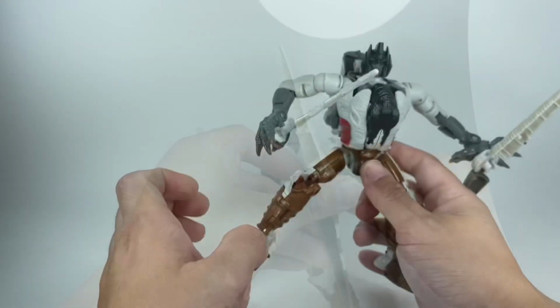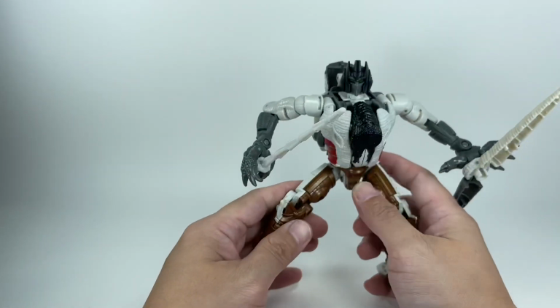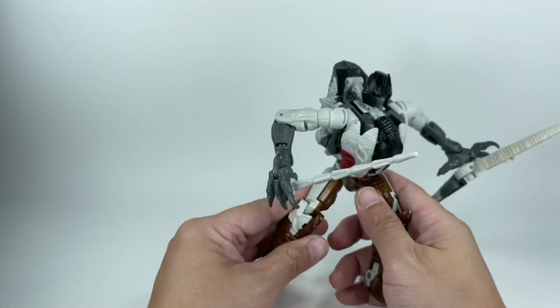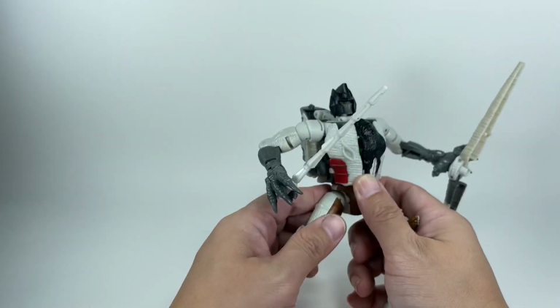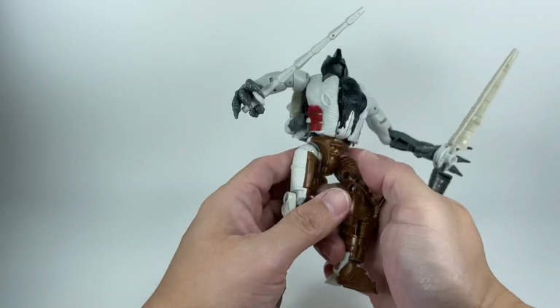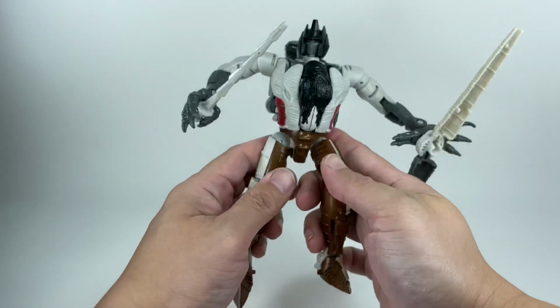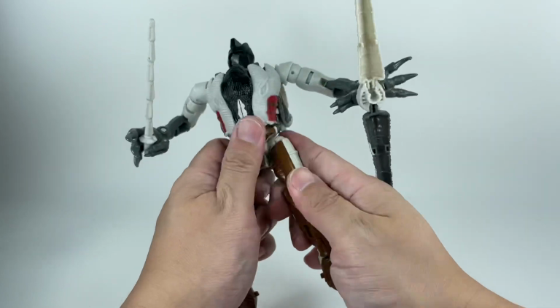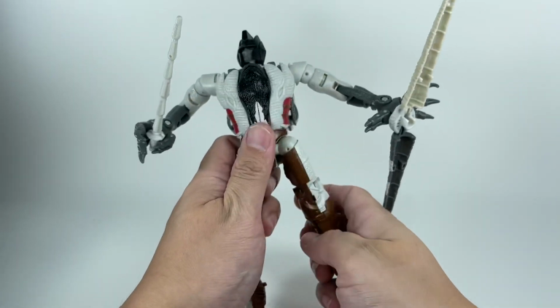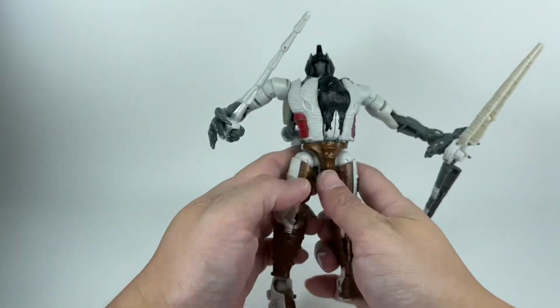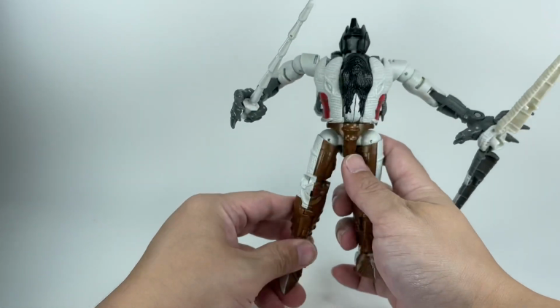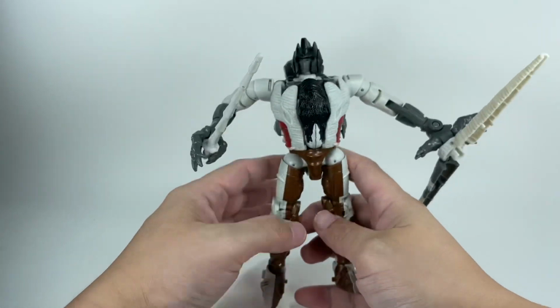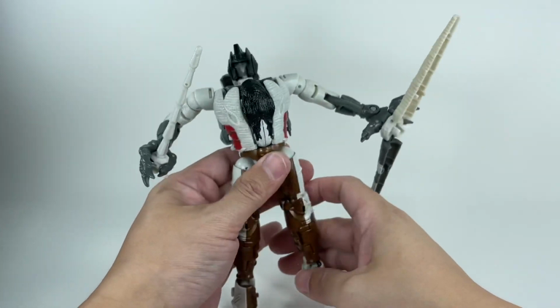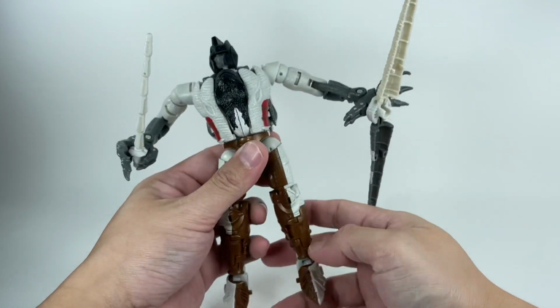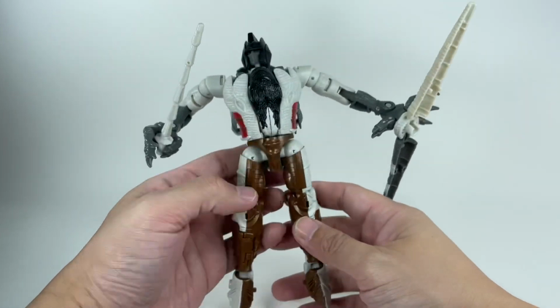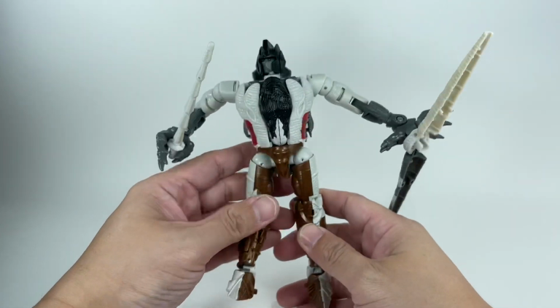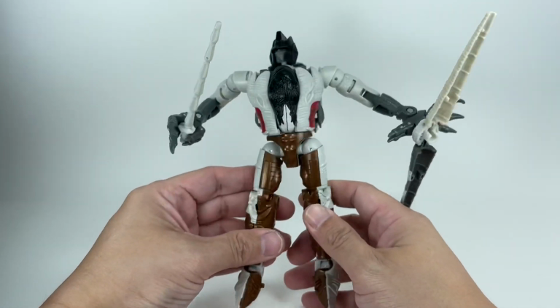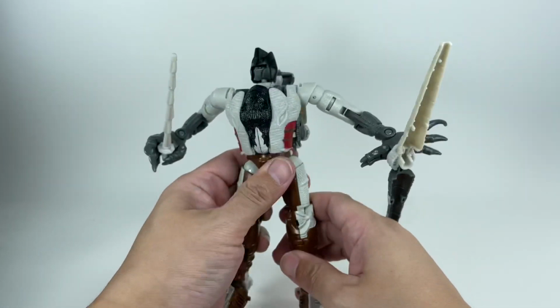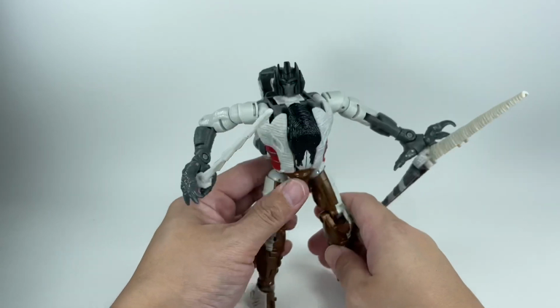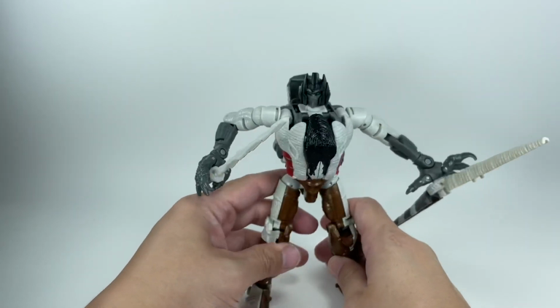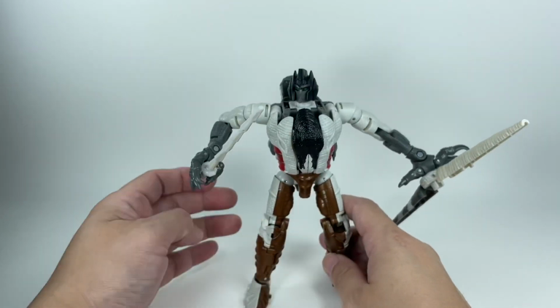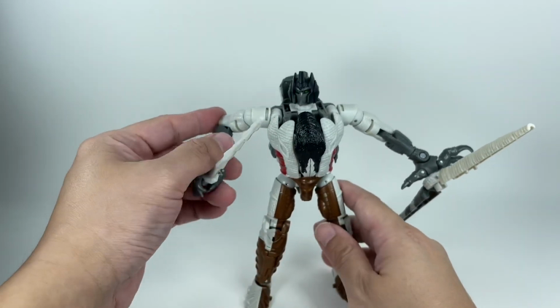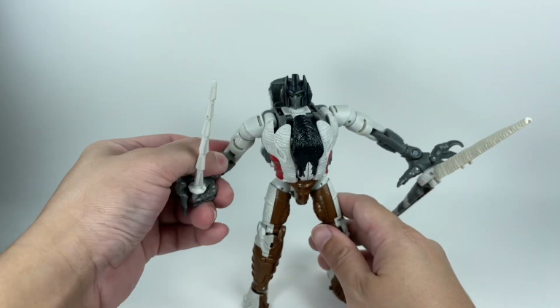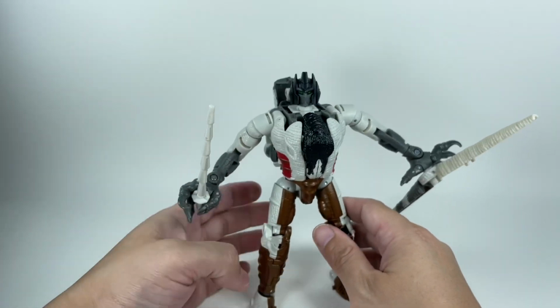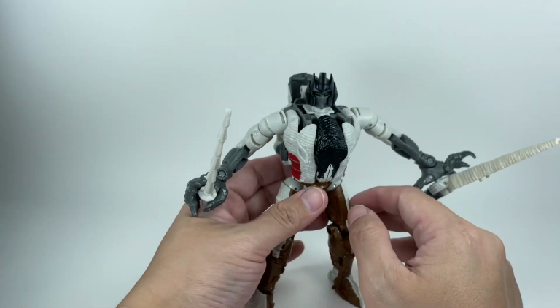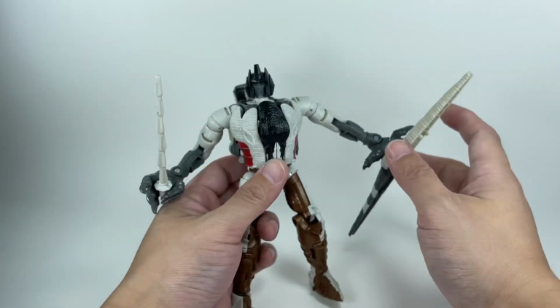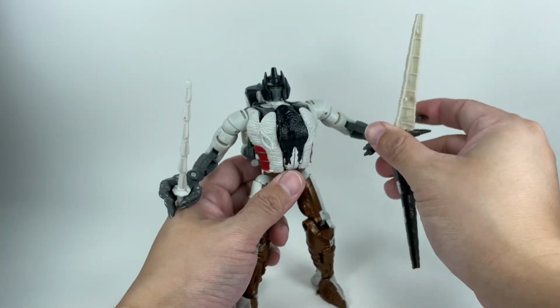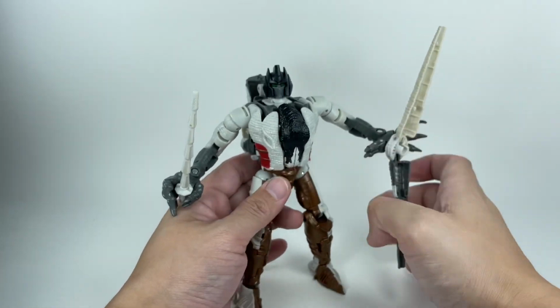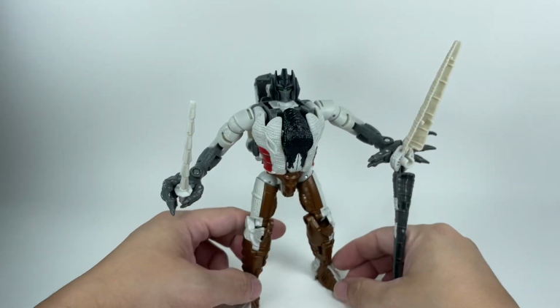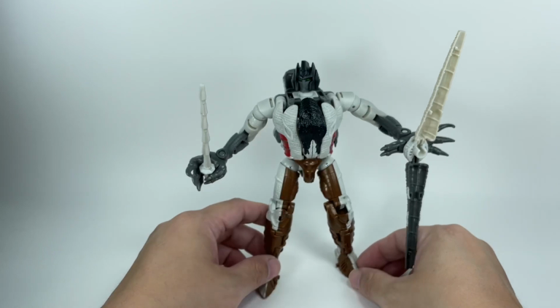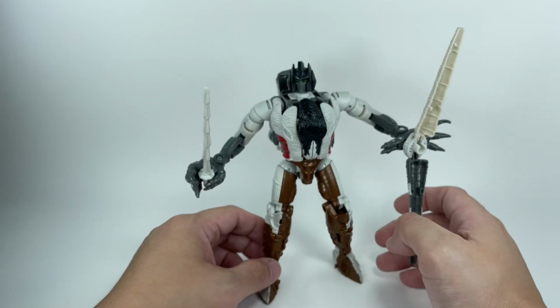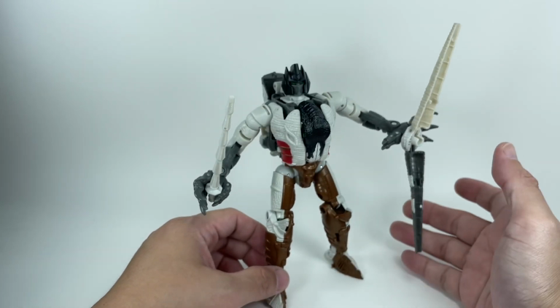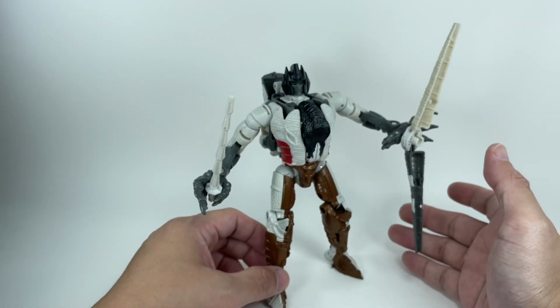I always say you've got to nail the repaint. You've got to nail the colors, you've got to nail the execution, for a repaint to actually work. And I'm happy to be proven wrong — I really didn't expect much from this figure.